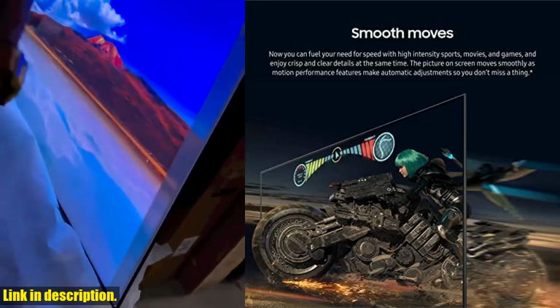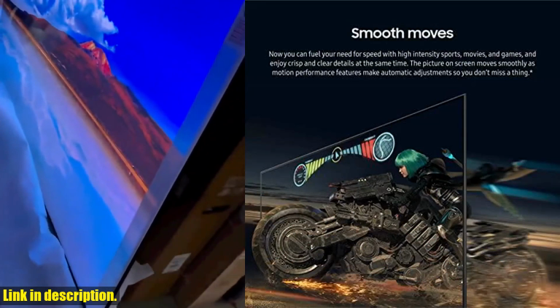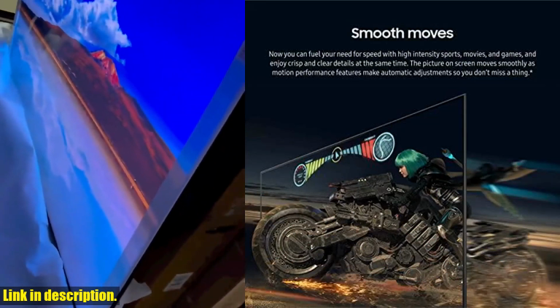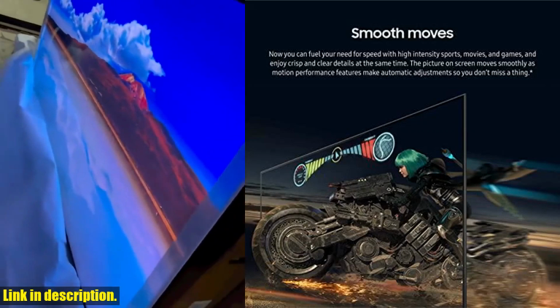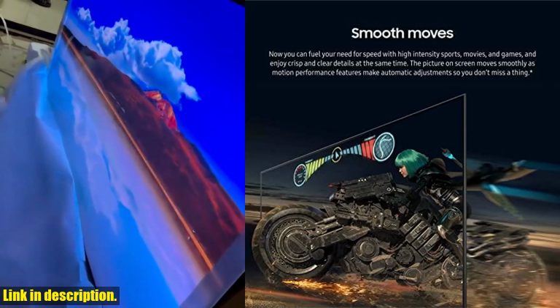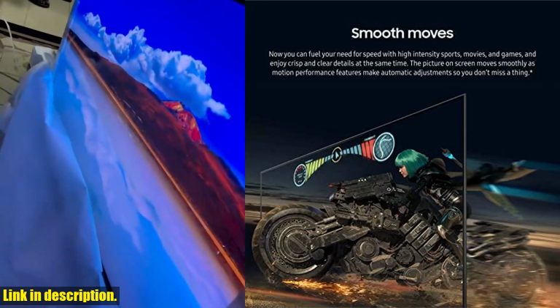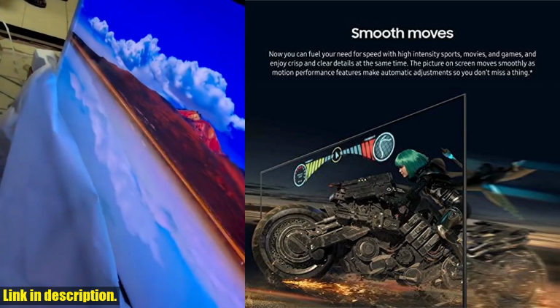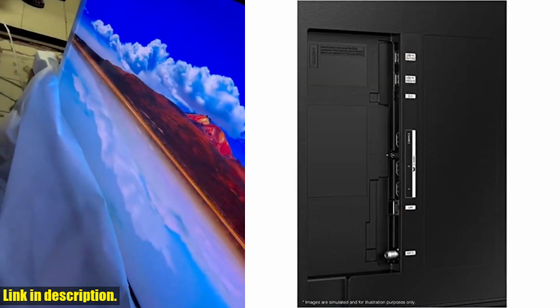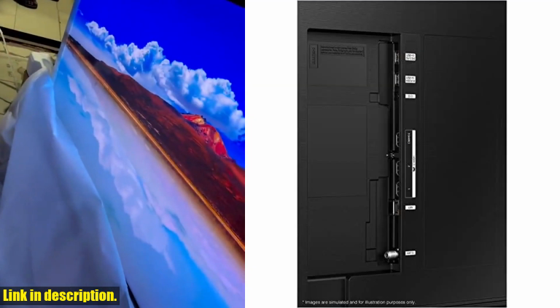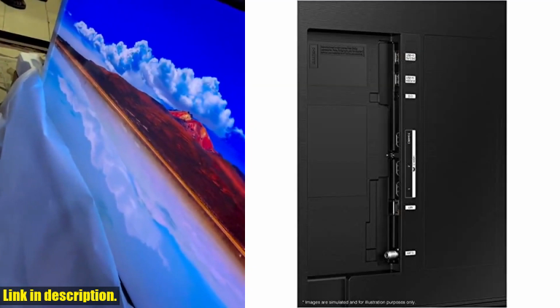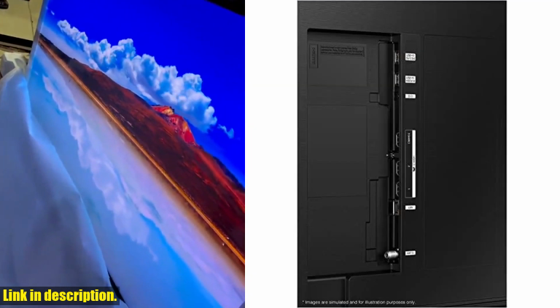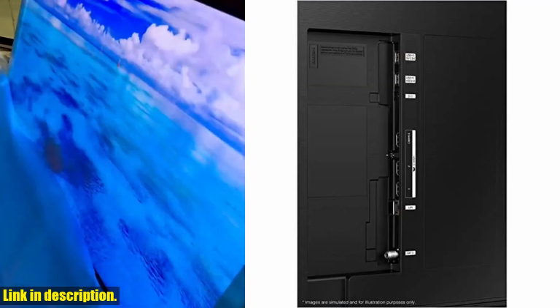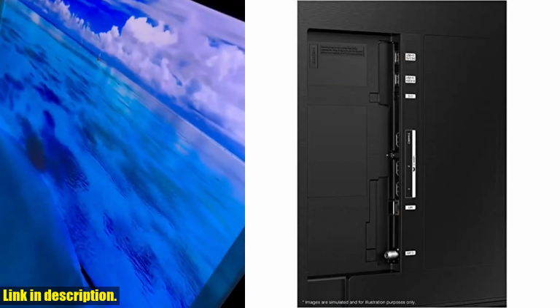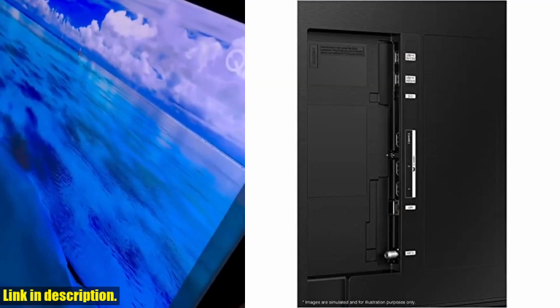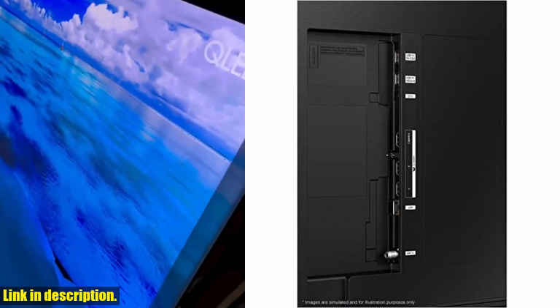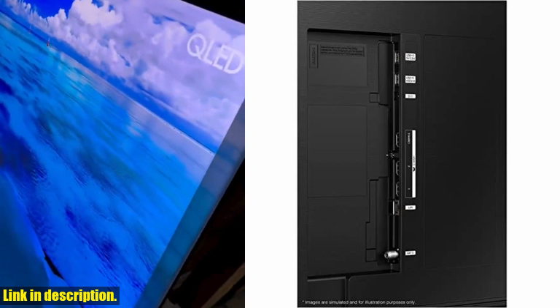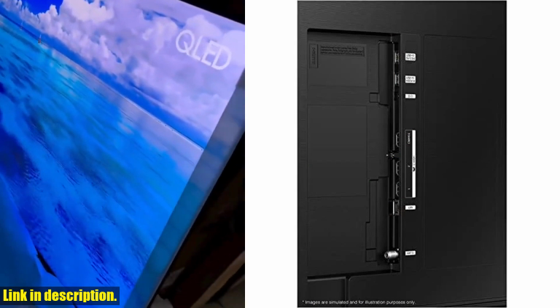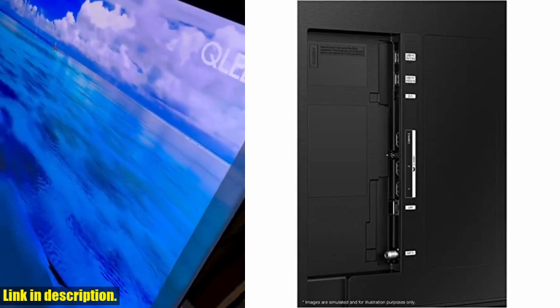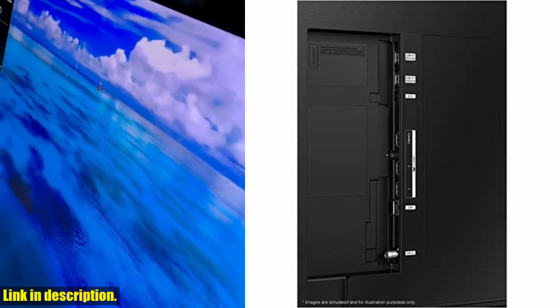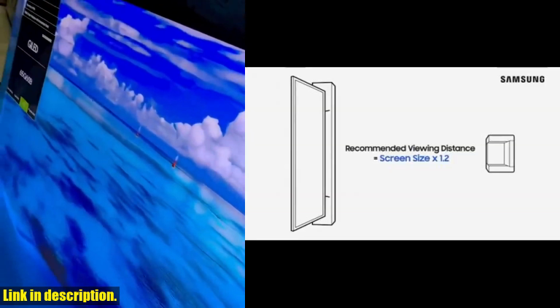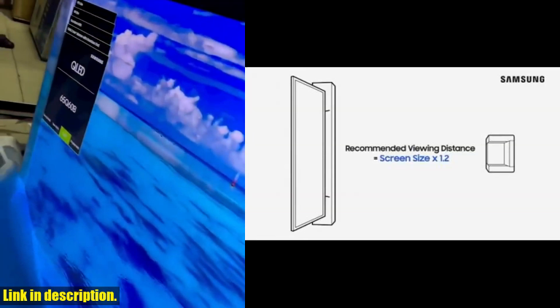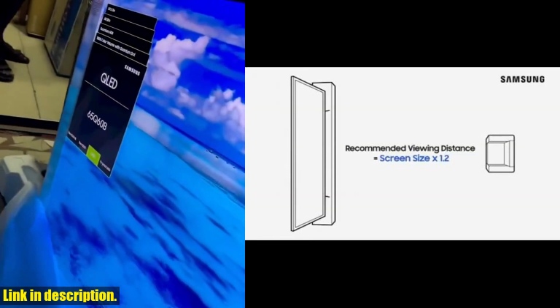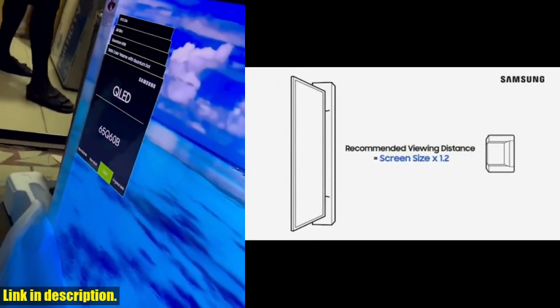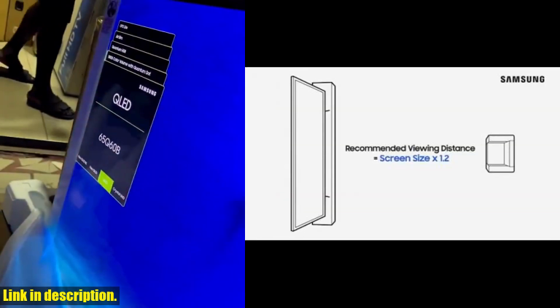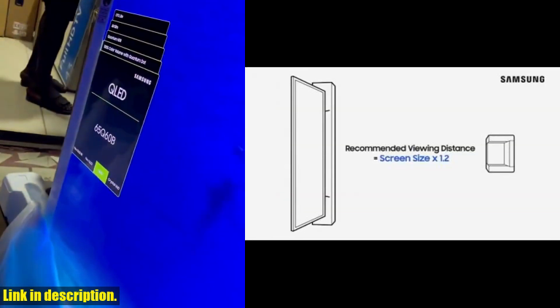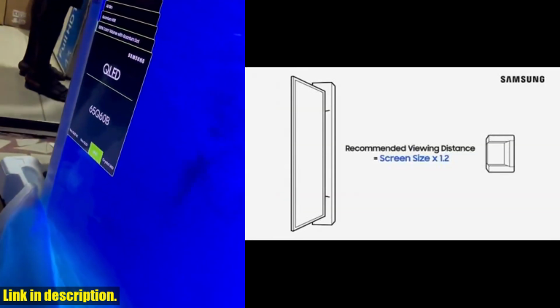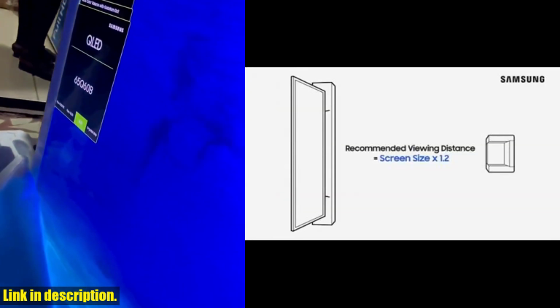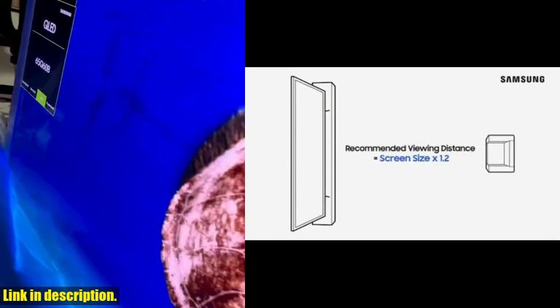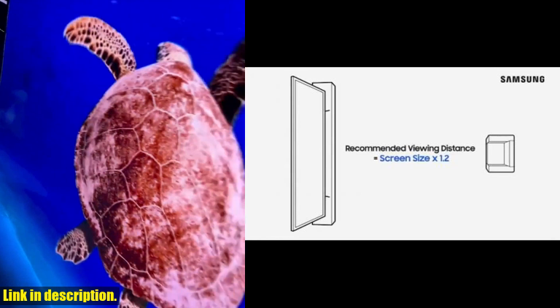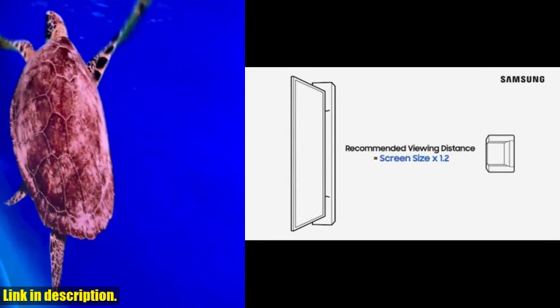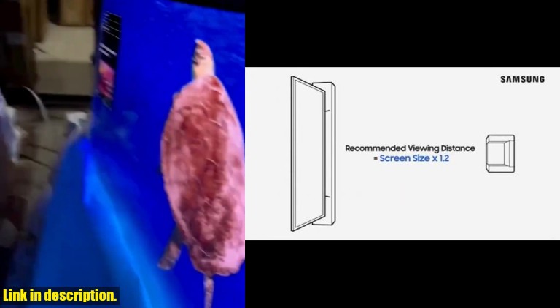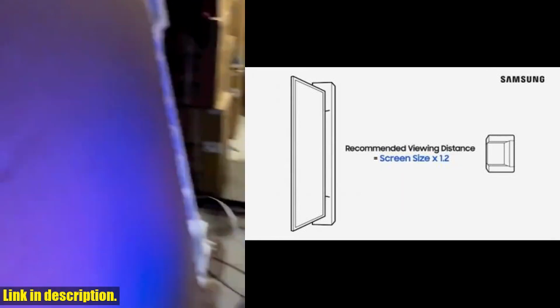The motion accelerator provides smooth motion and improved clarity for high-intensity sports, movies, and games. Plus, Mega Contrast analyzes and adjusts each image, adding a feeling of depth with dialed-up contrast in the foreground.